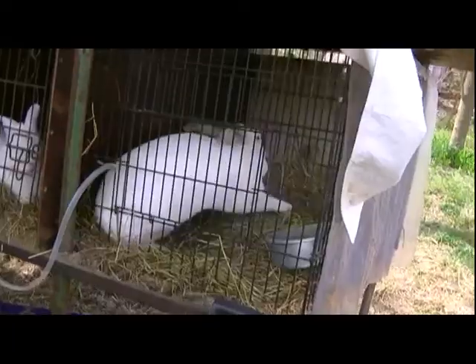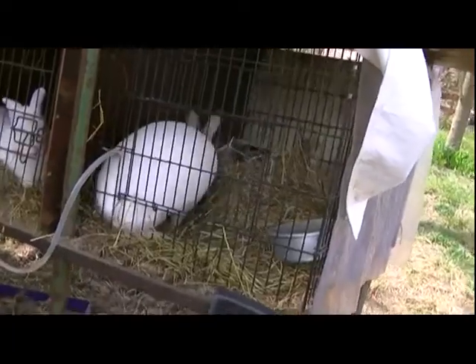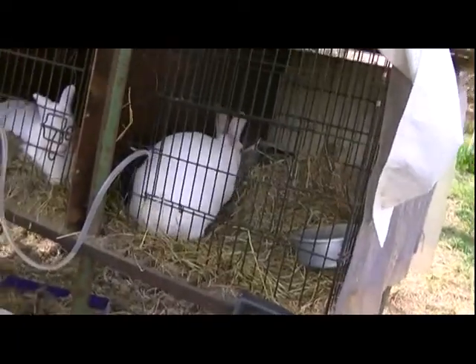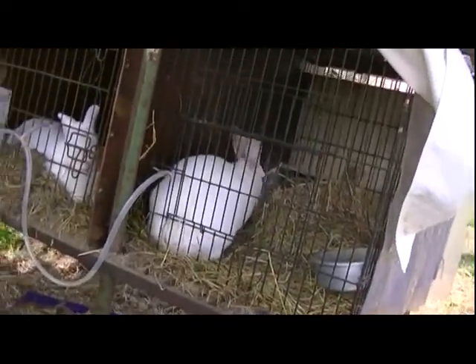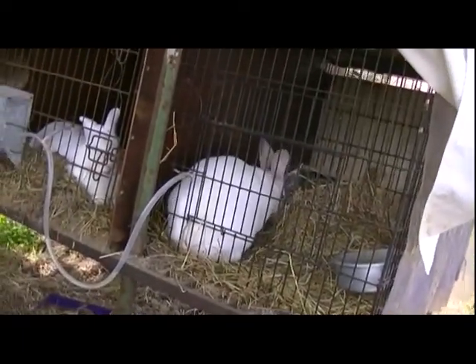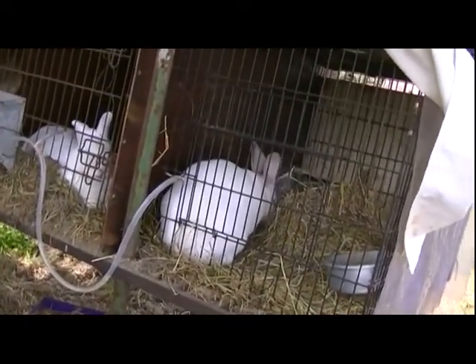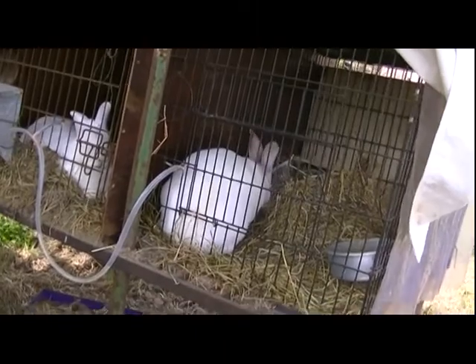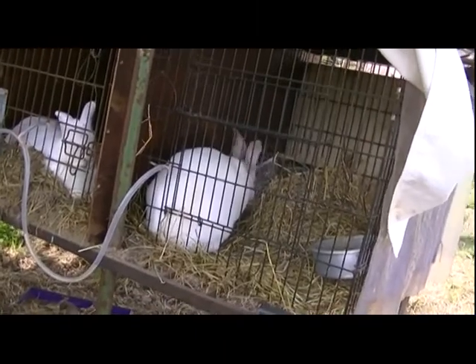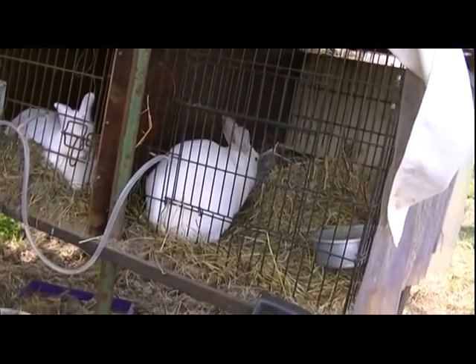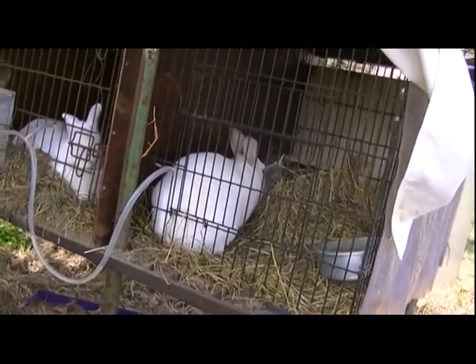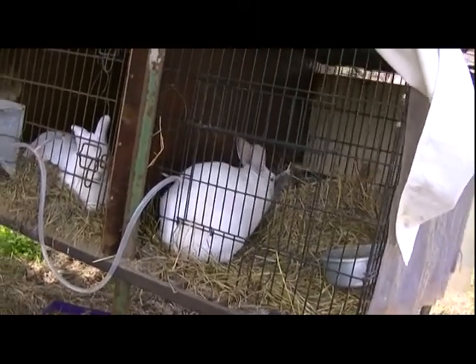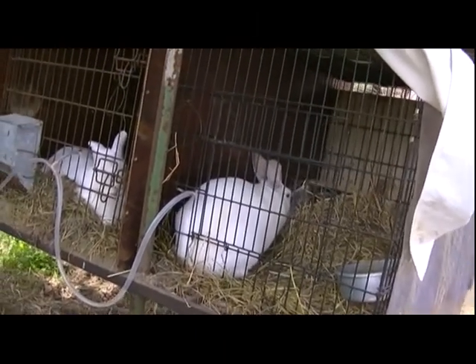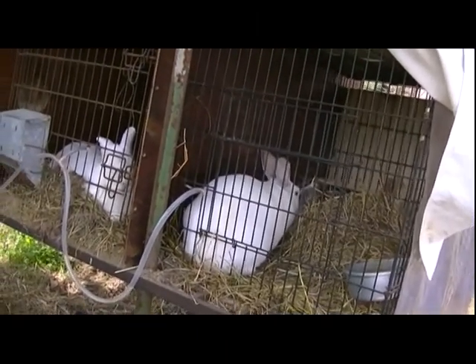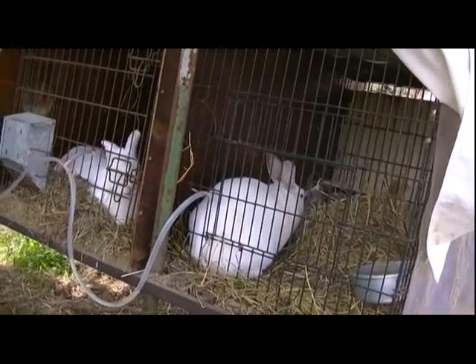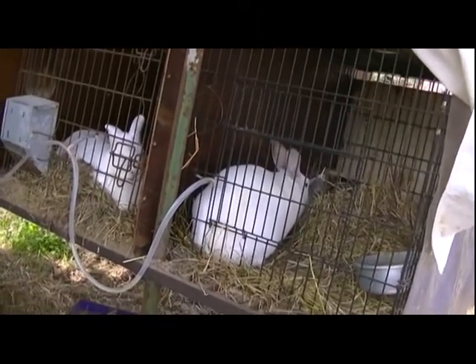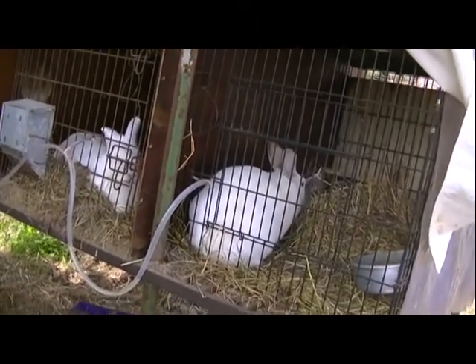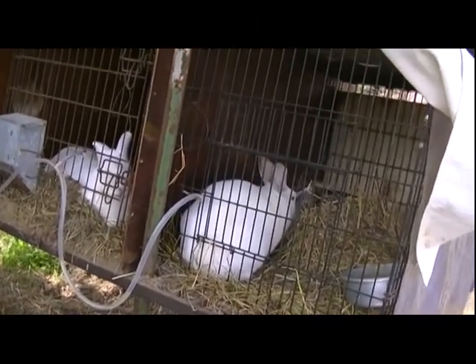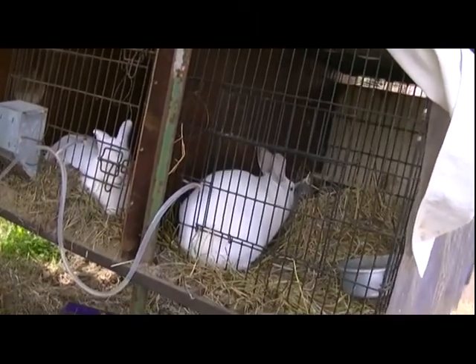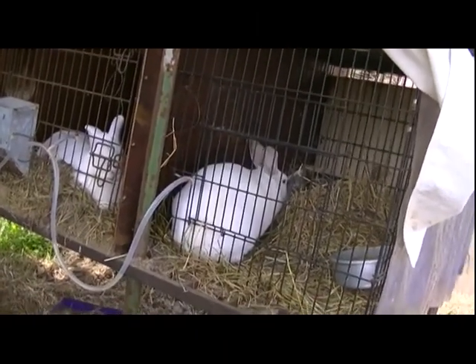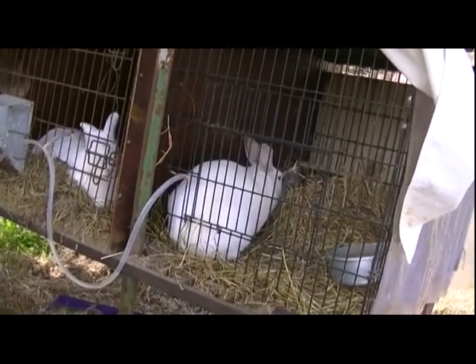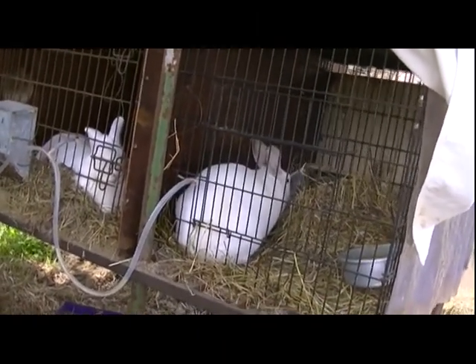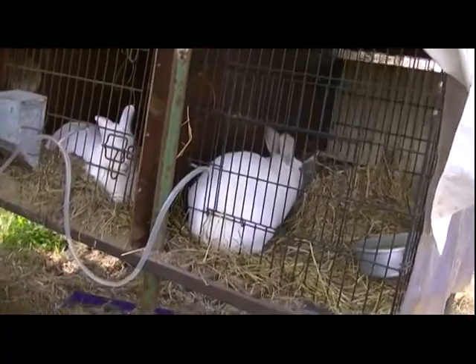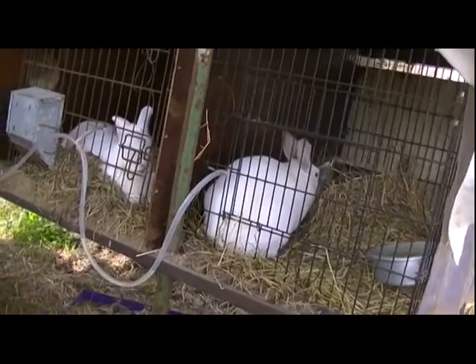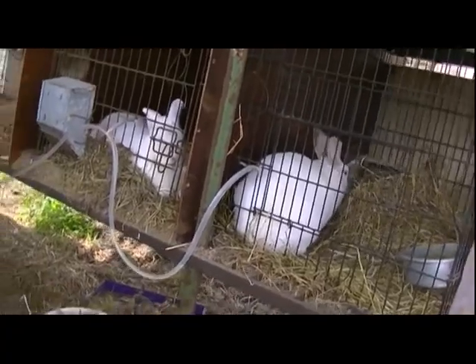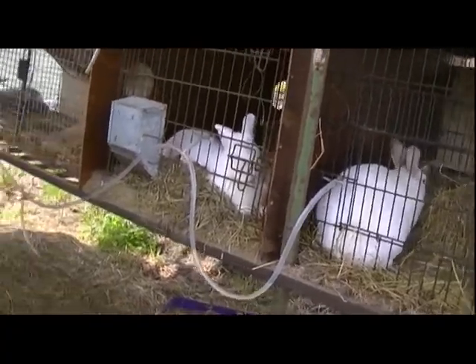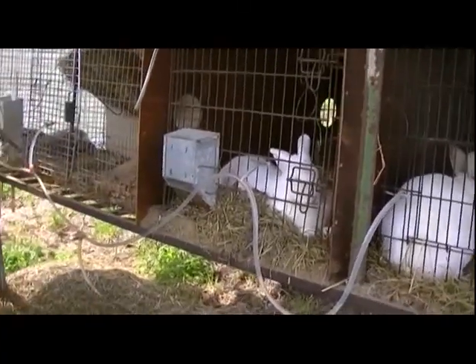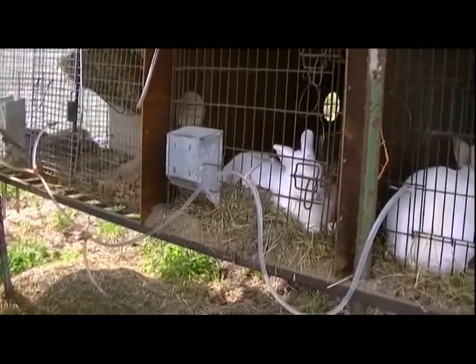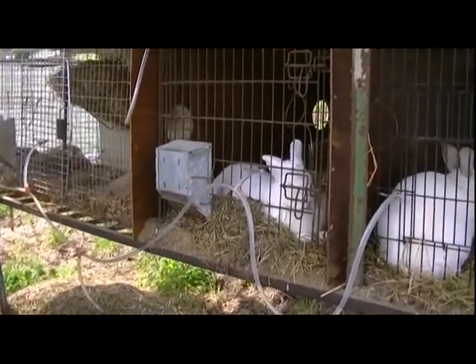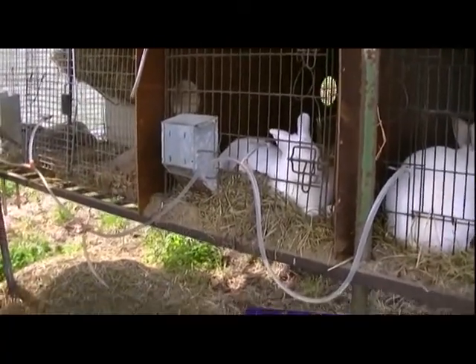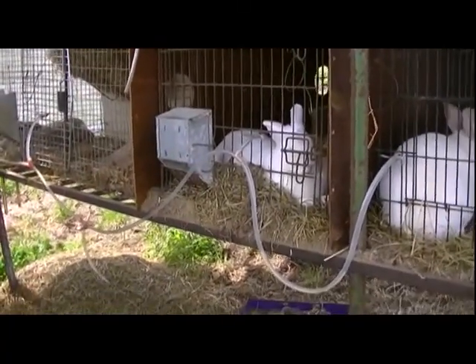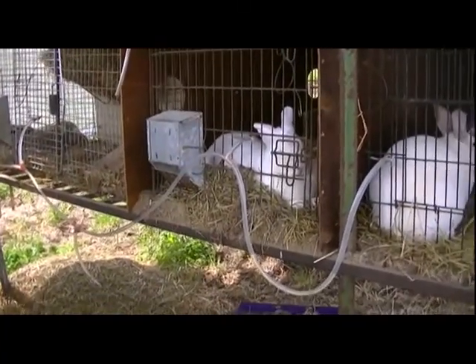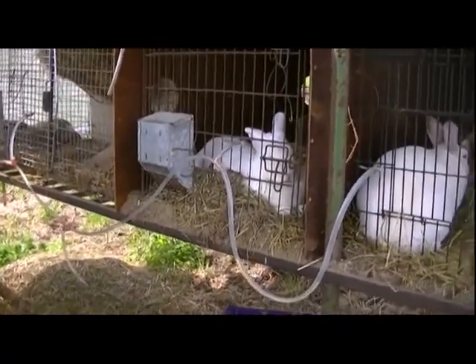Oh, there she is all stretched out. I hope we got that on tape. She's a big, big rabbit. I know she's a California, but she's almost as big as this New Zealand that's a year older.